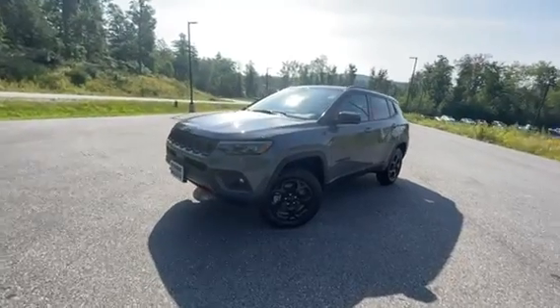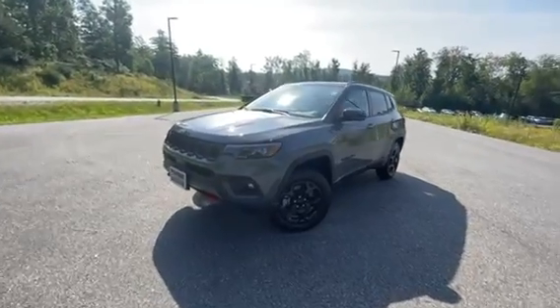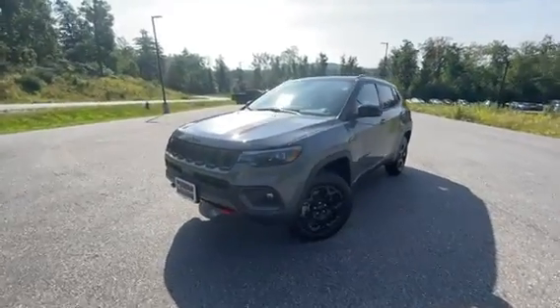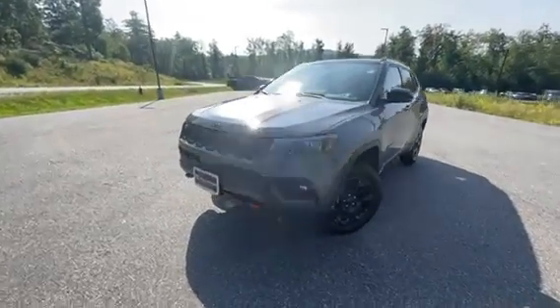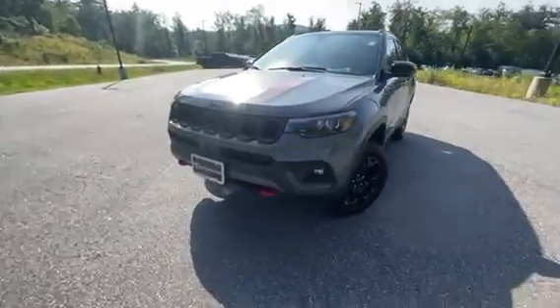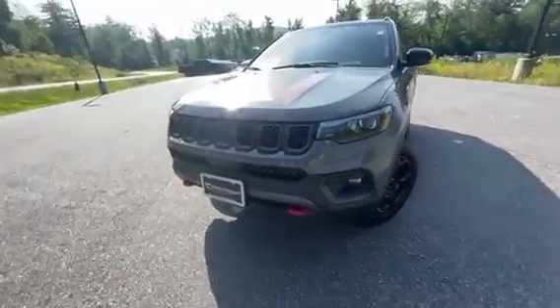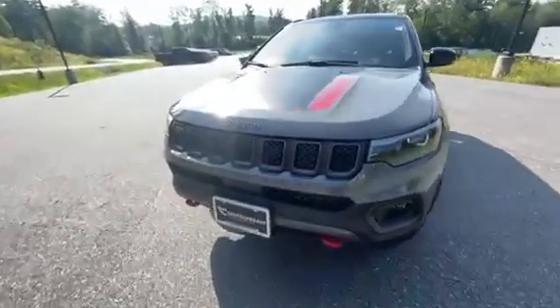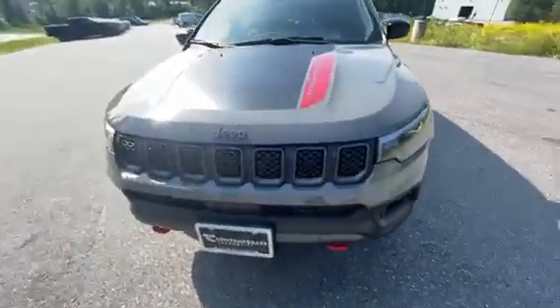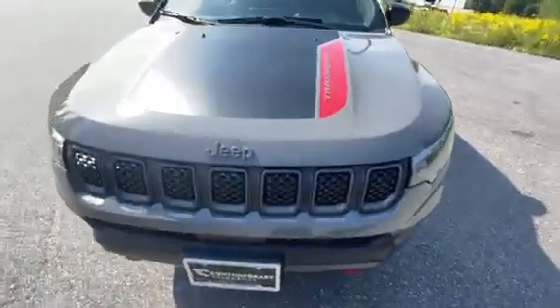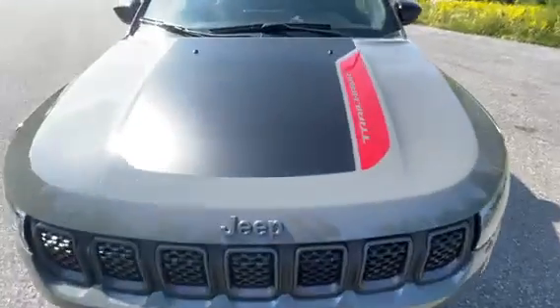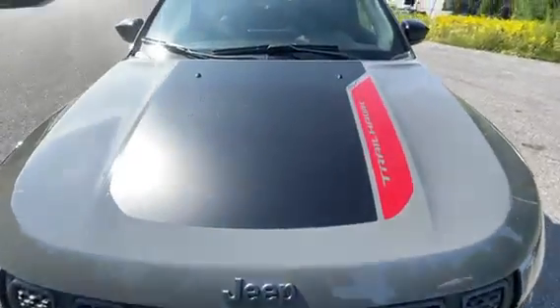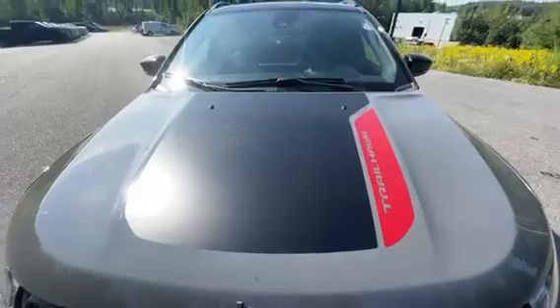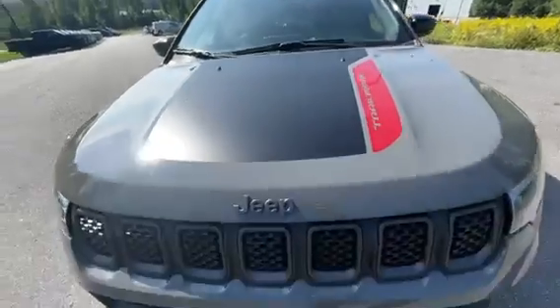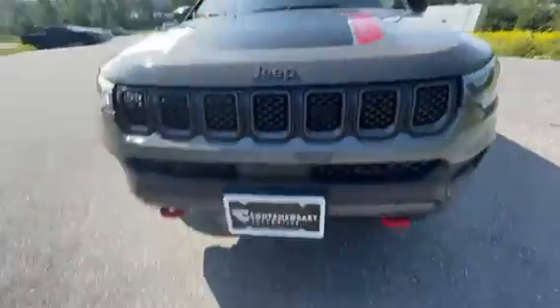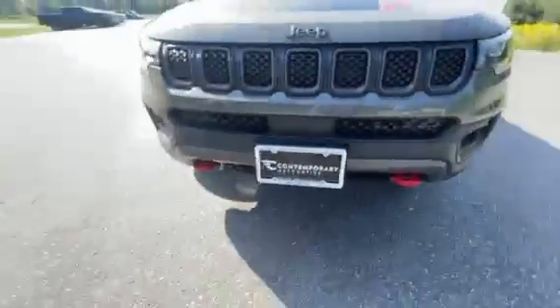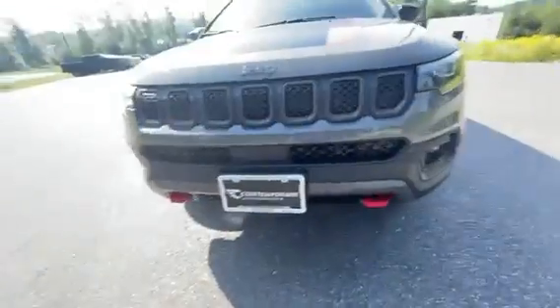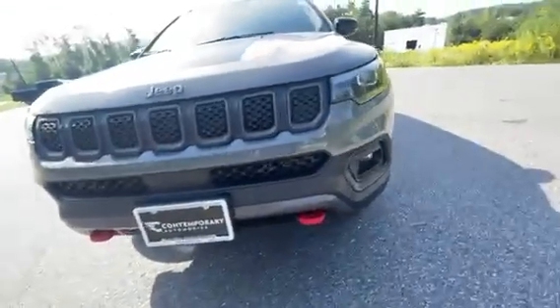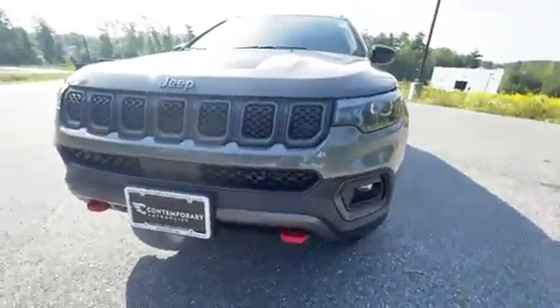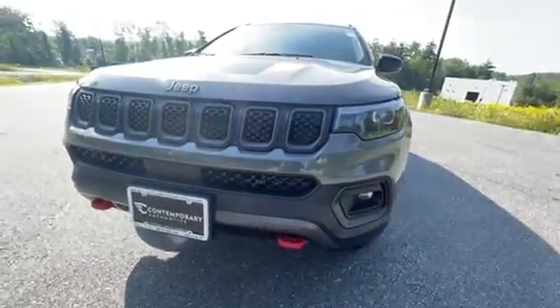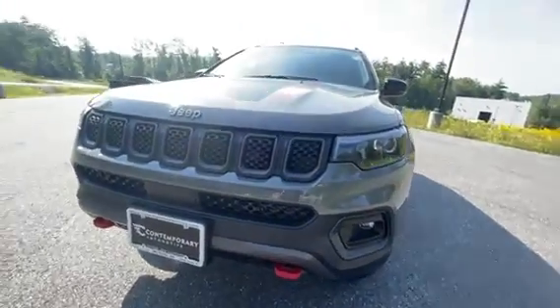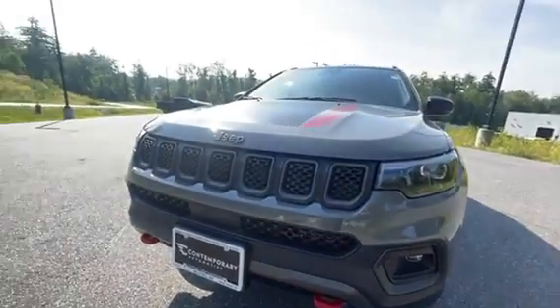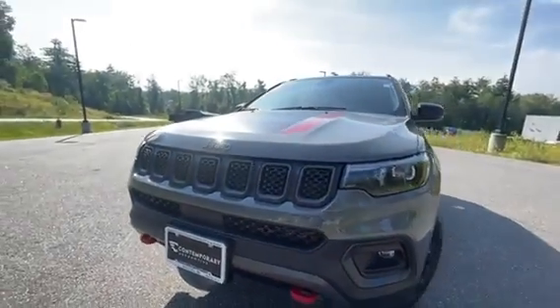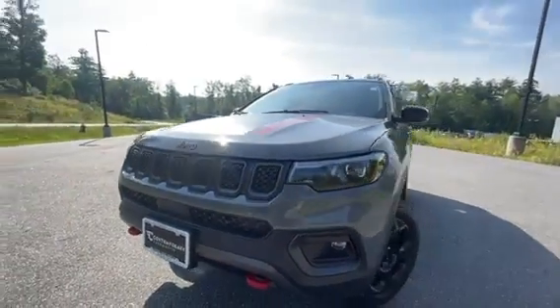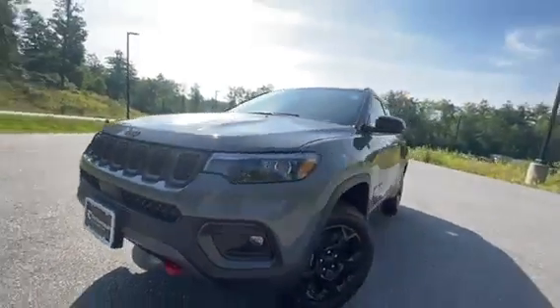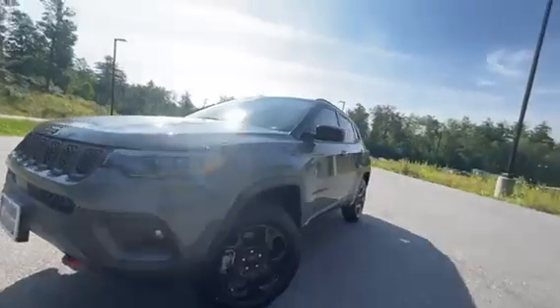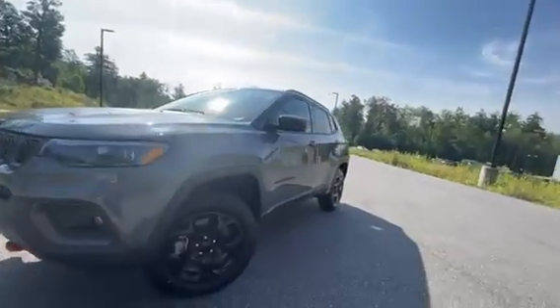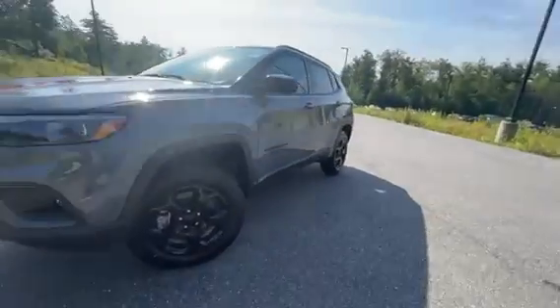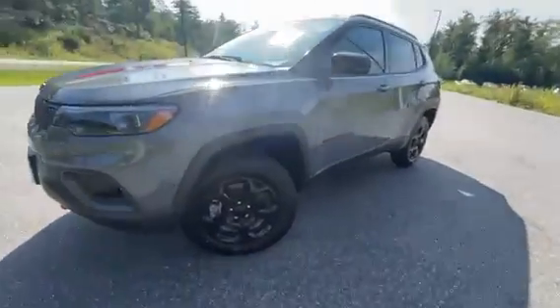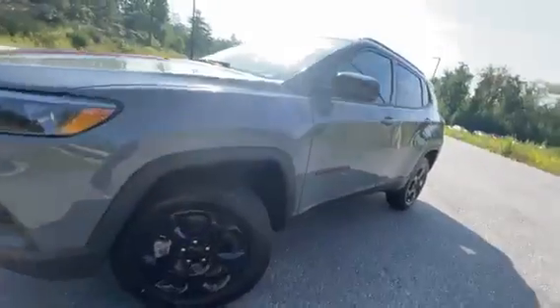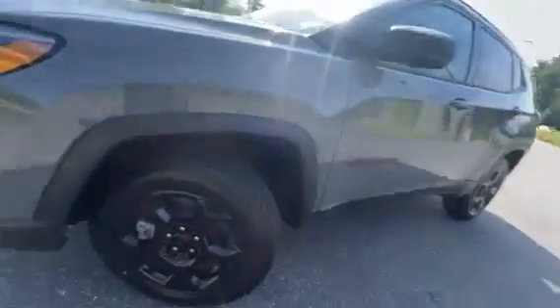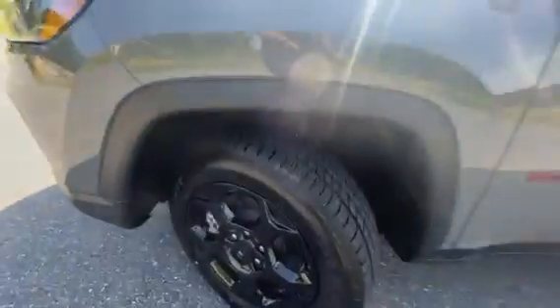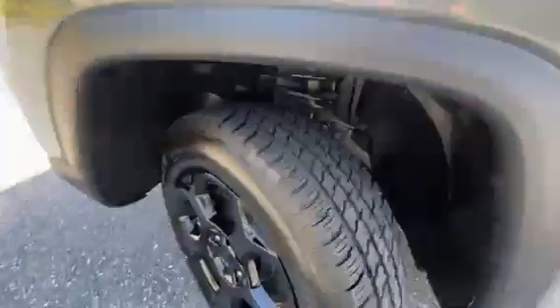This is a Trailhawk edition, so you get some nice touches to it. You get that flat black stripe on the hood, the red Trailhawk hitches, blacked-out grille, blacked-out wheels, and a little bit more all-terrain of a tire on here.